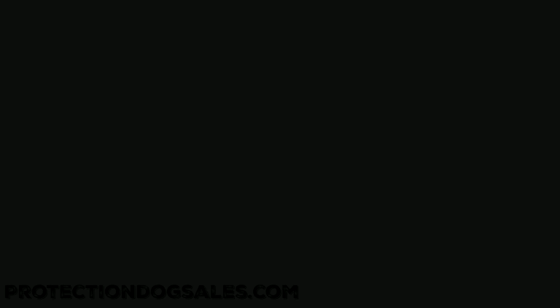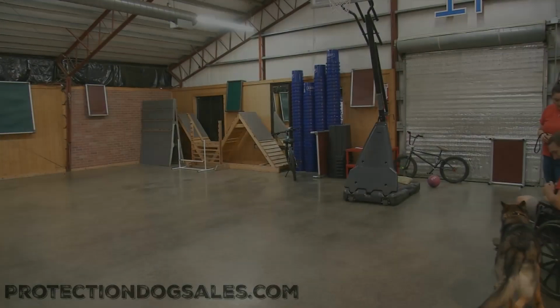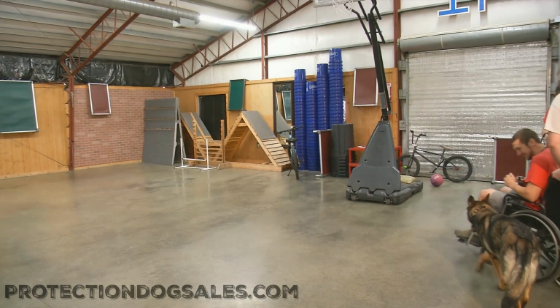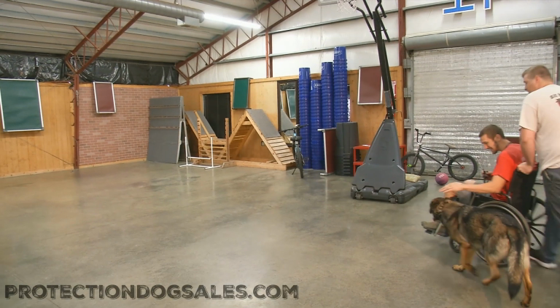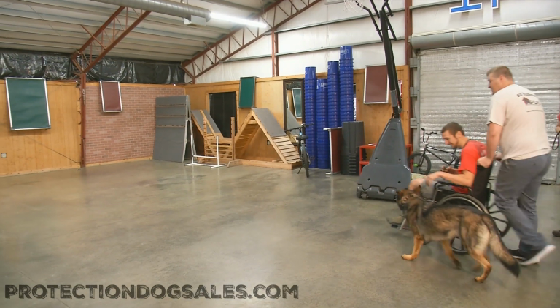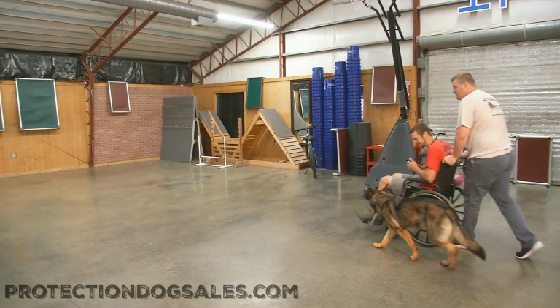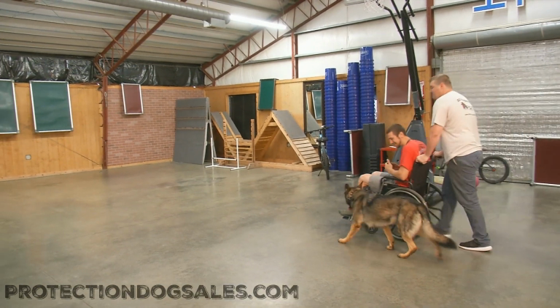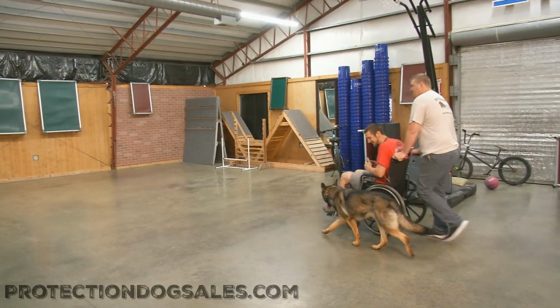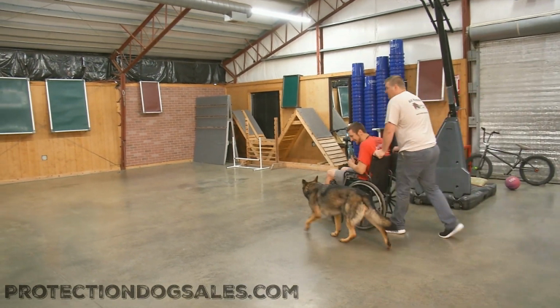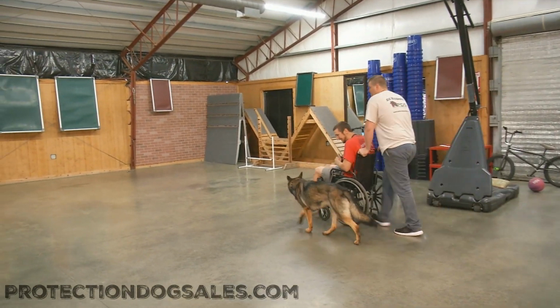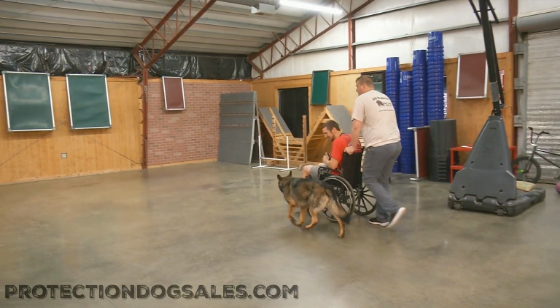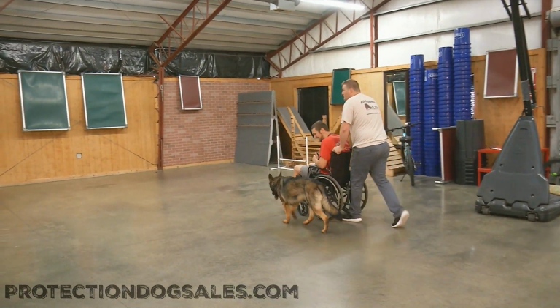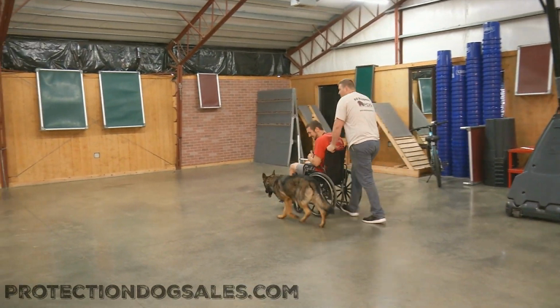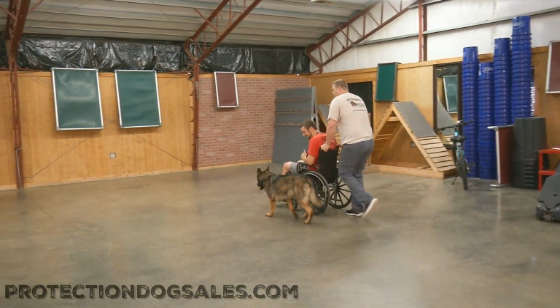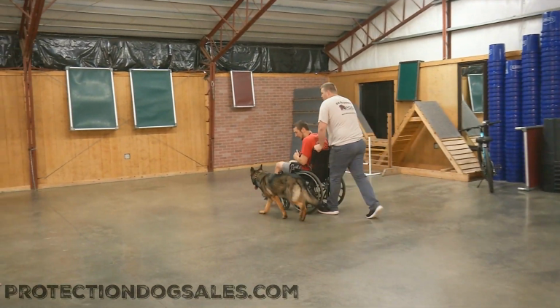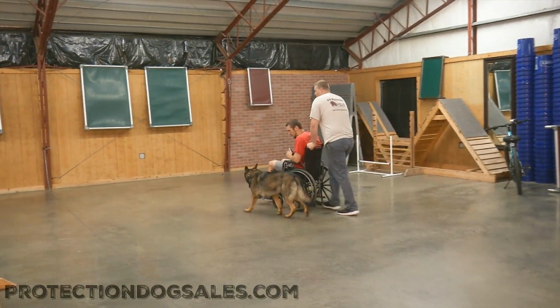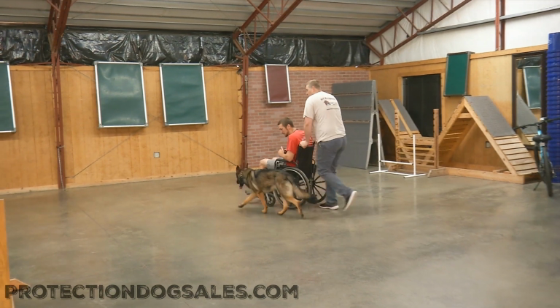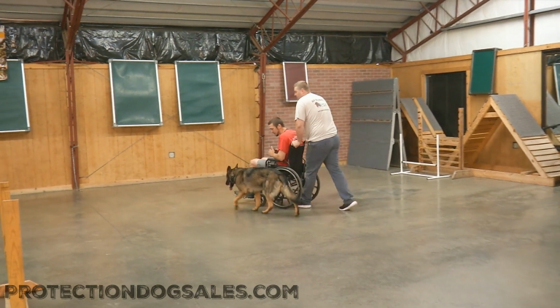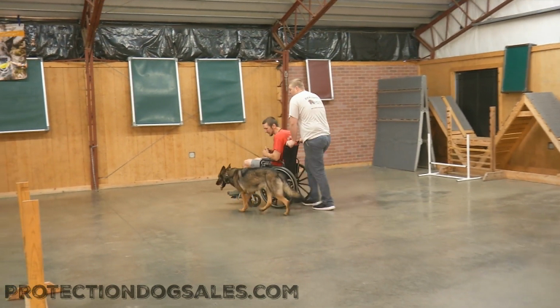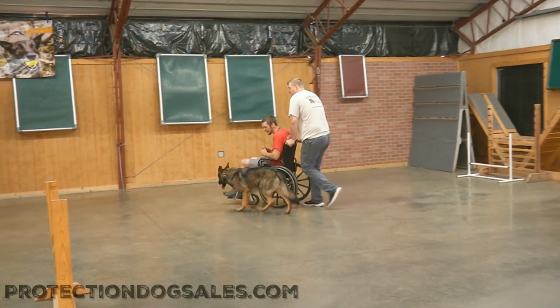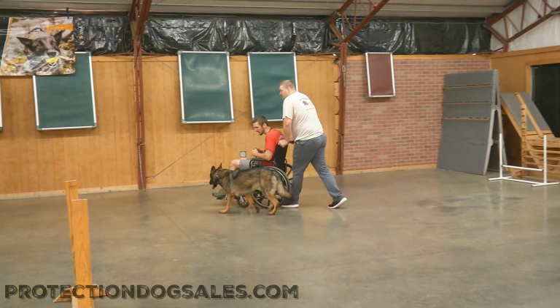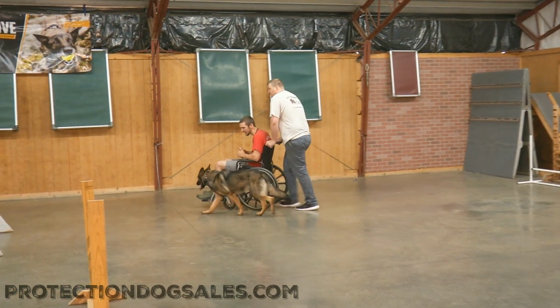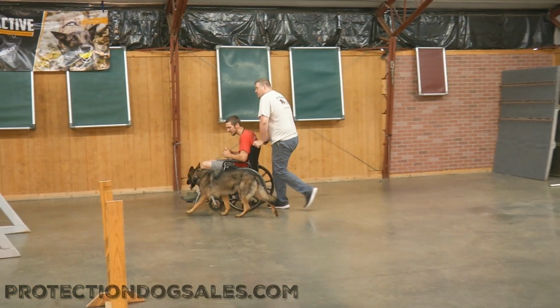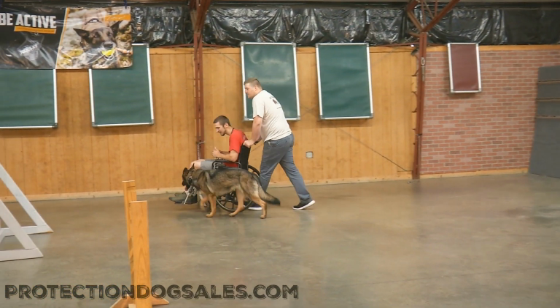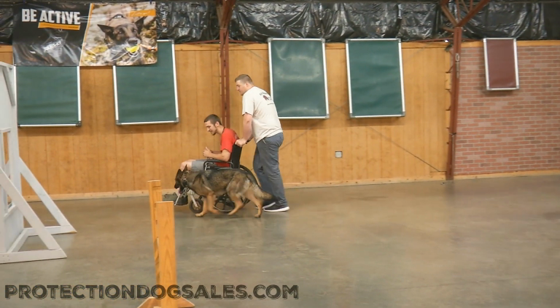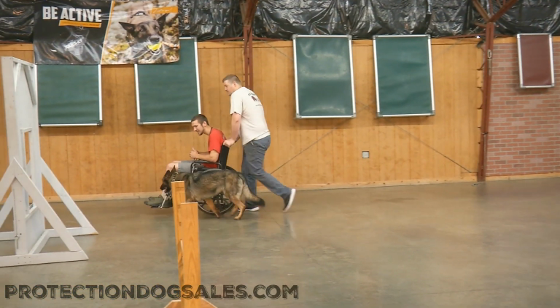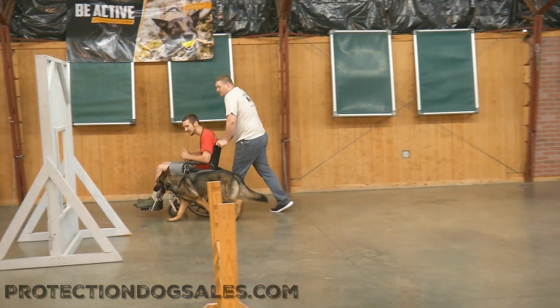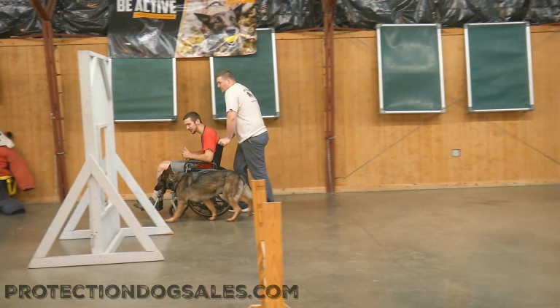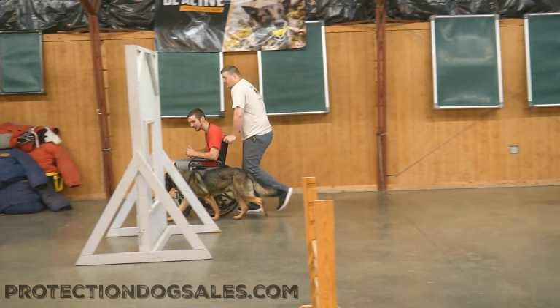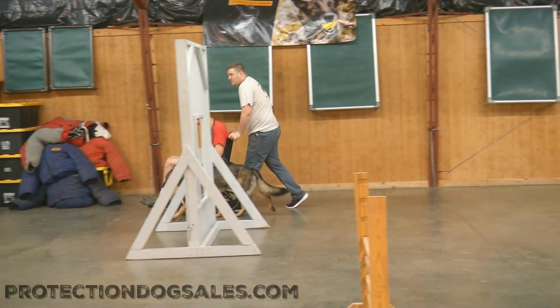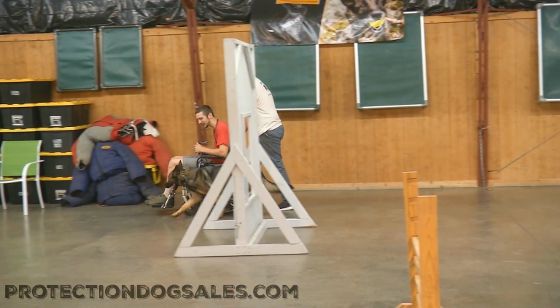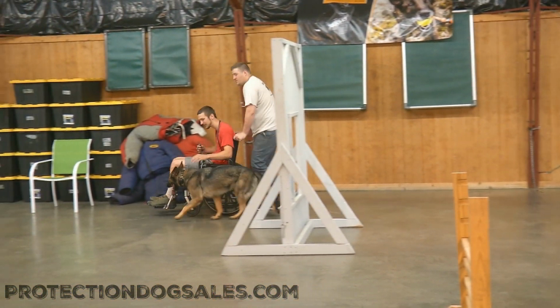Here we go. Calm, confident, and mature. Lyric von Prufen, a mature, adult, German Shepherd female, spayed.